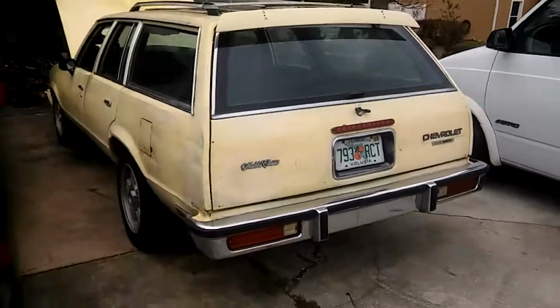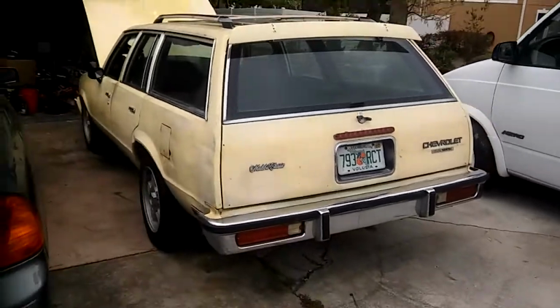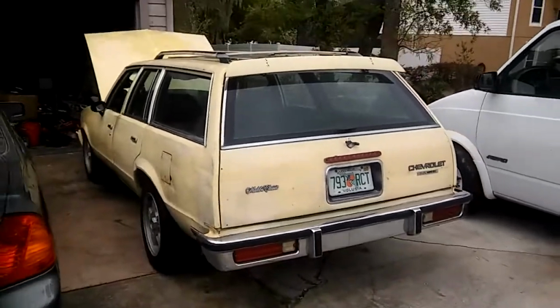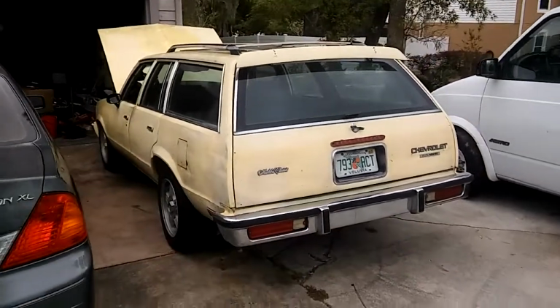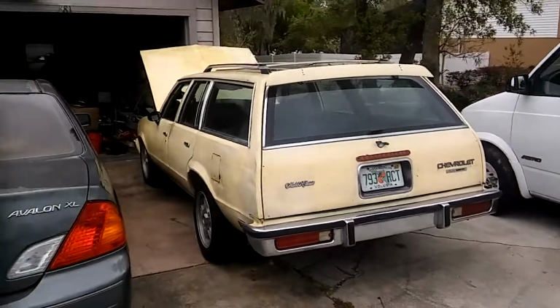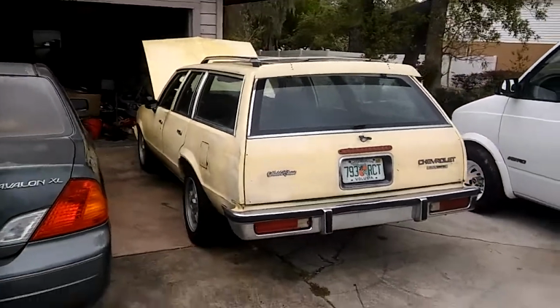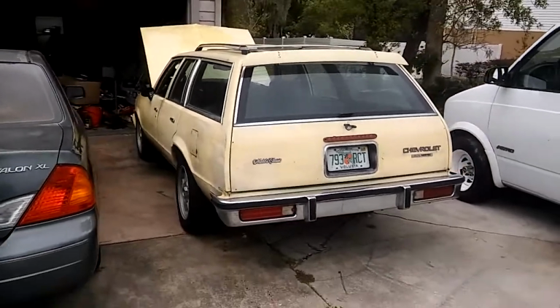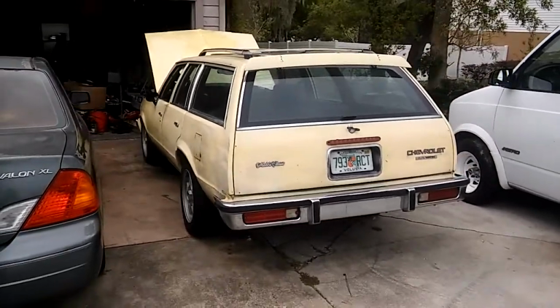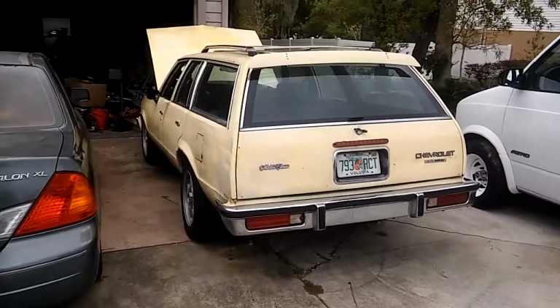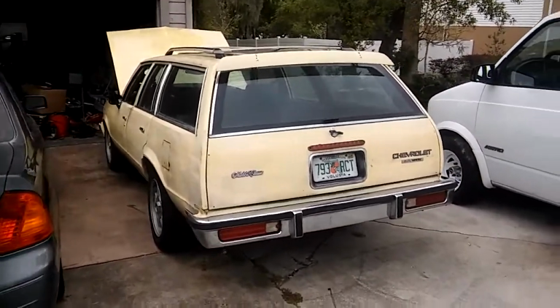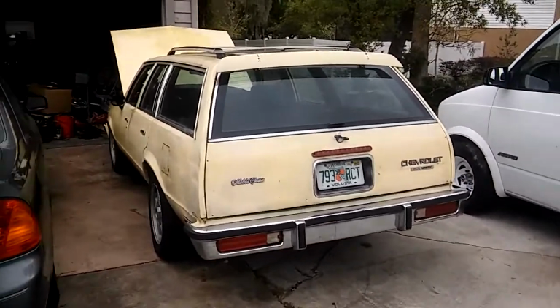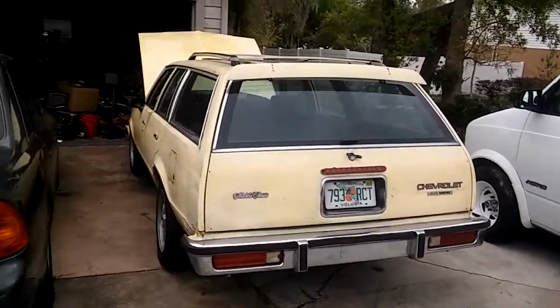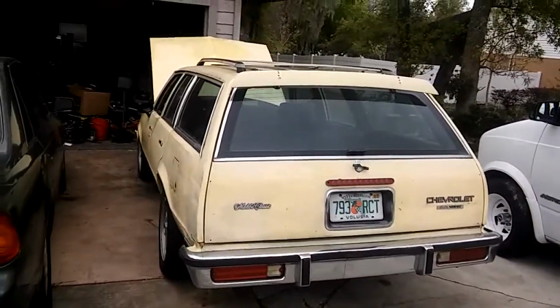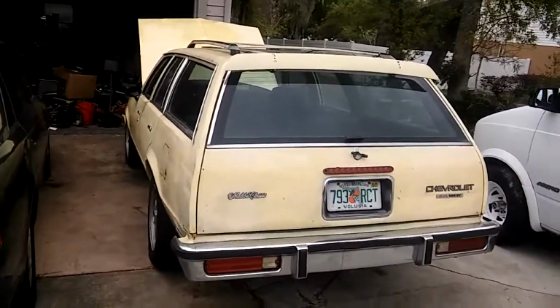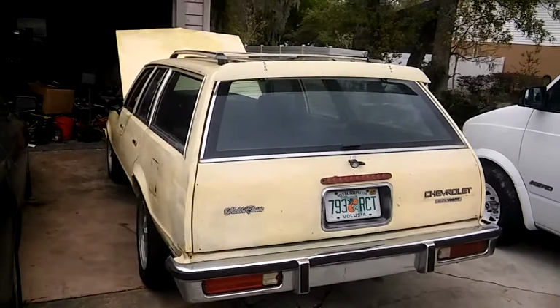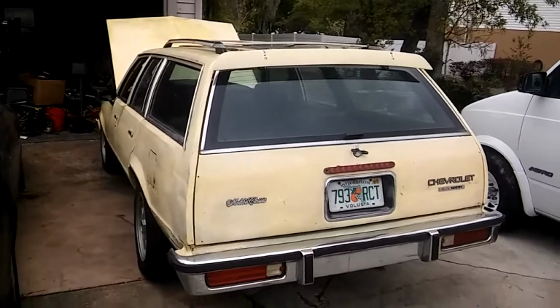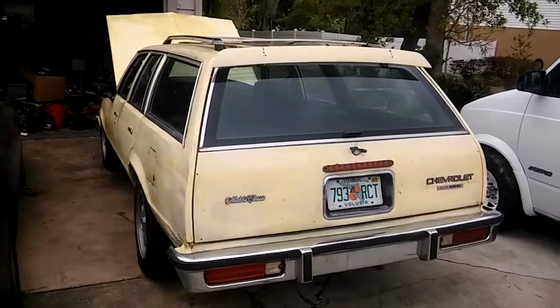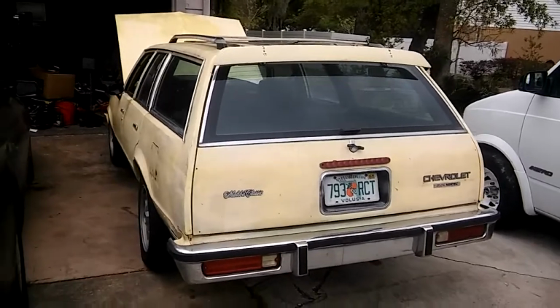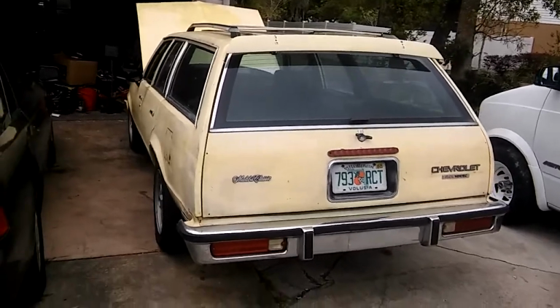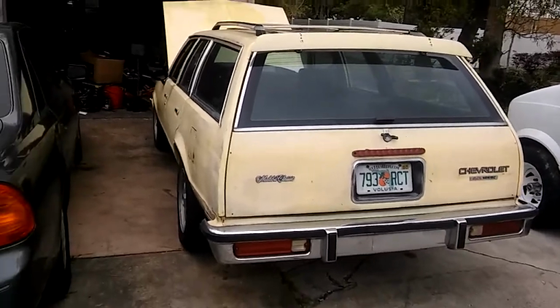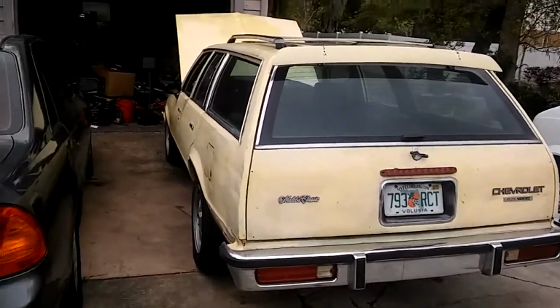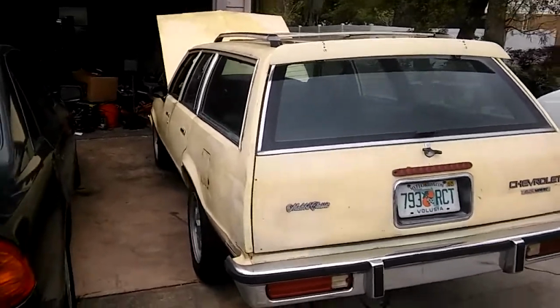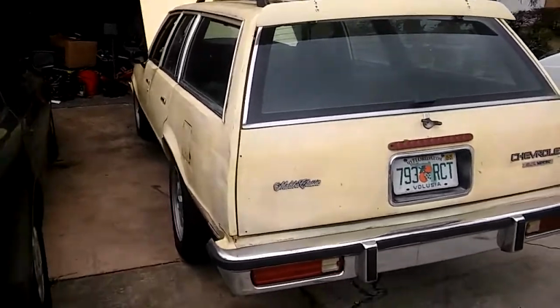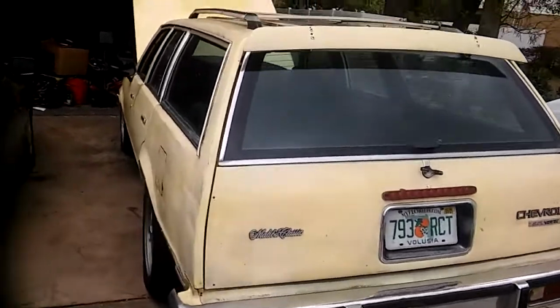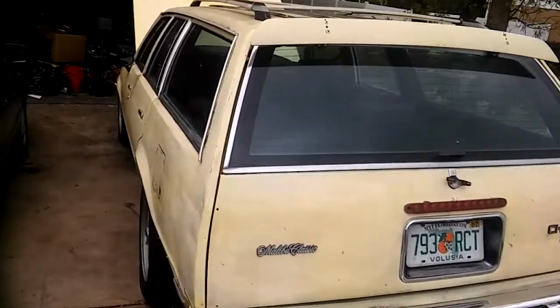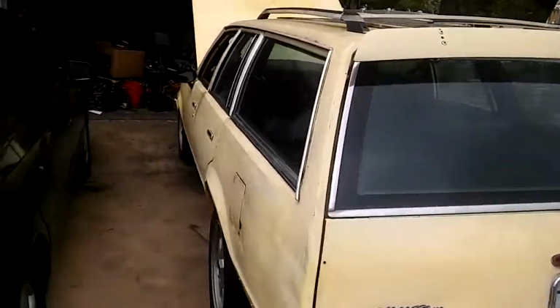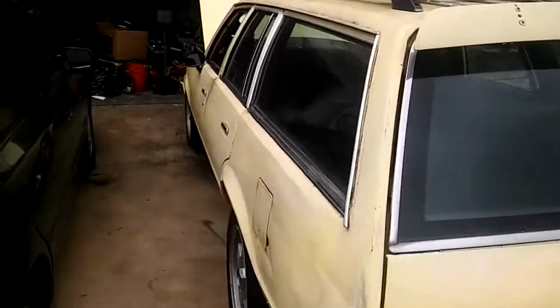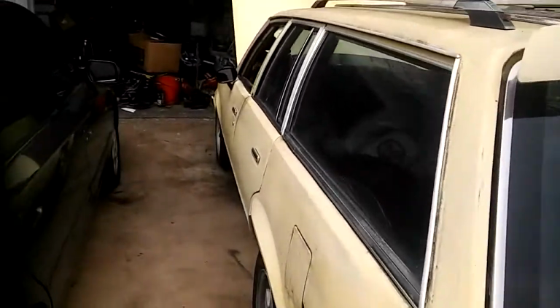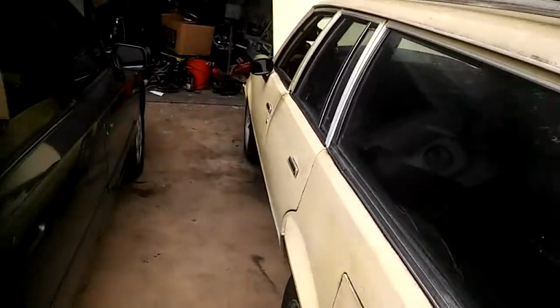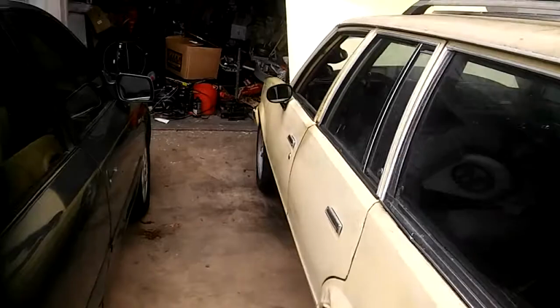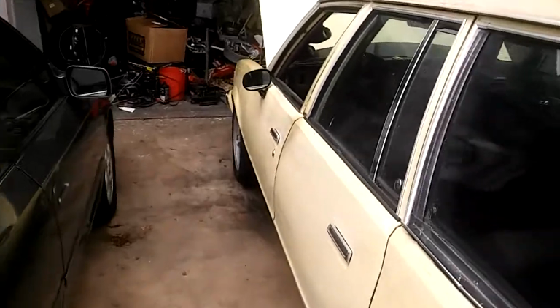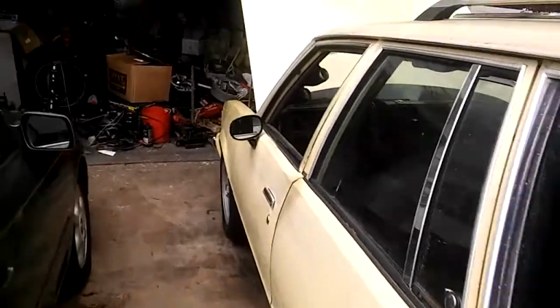It sounds beautiful now. I might do another video on me driving it again — you can see the big difference between the first test drive and the second test drive.